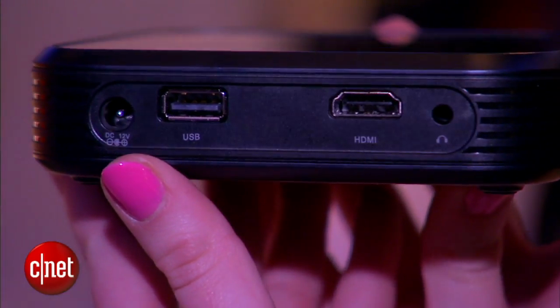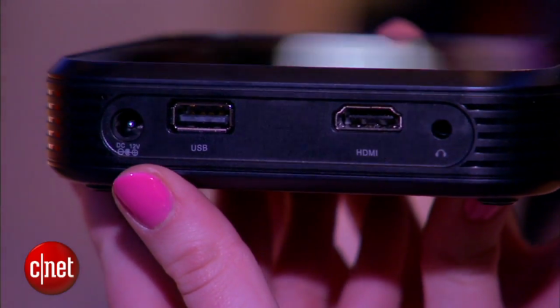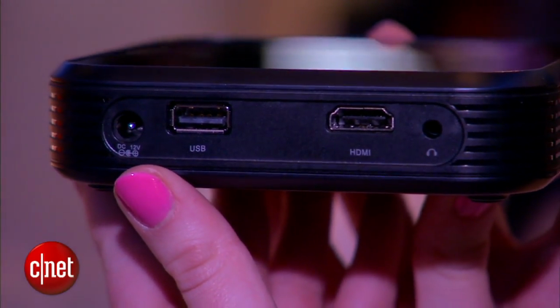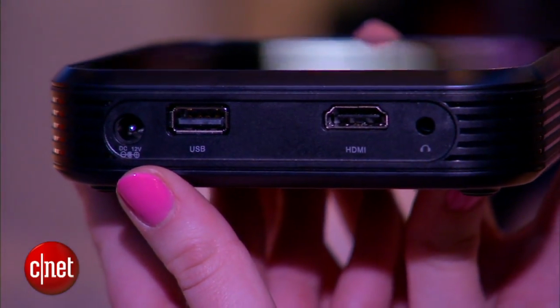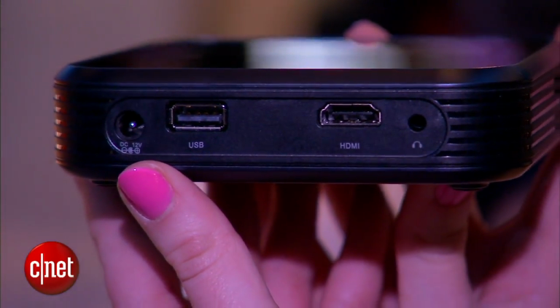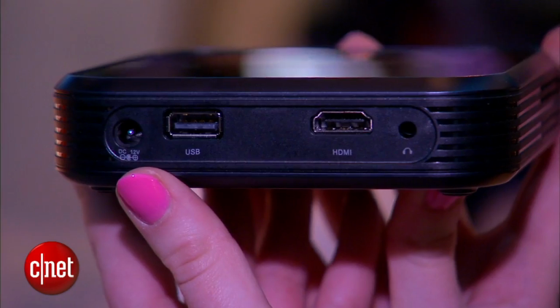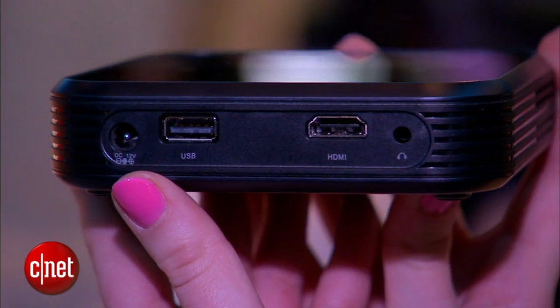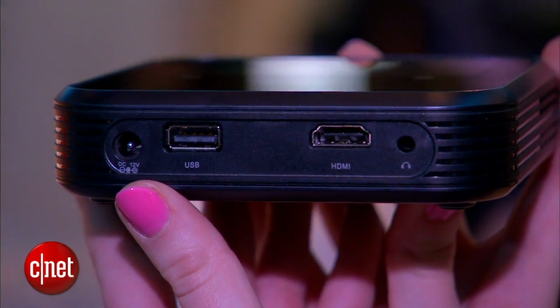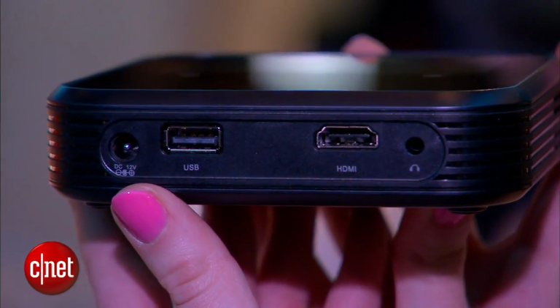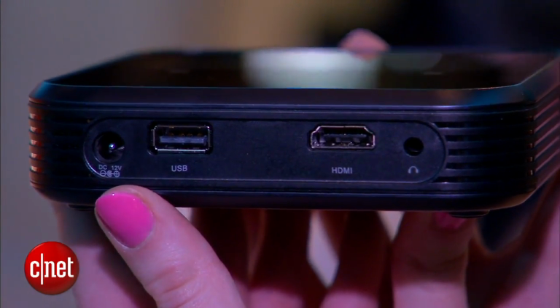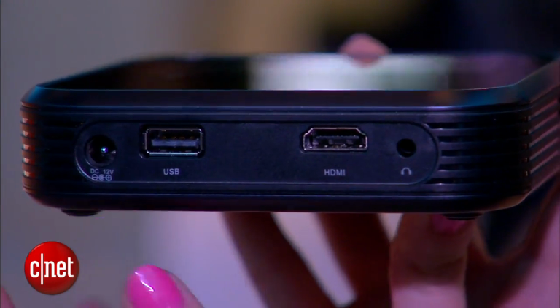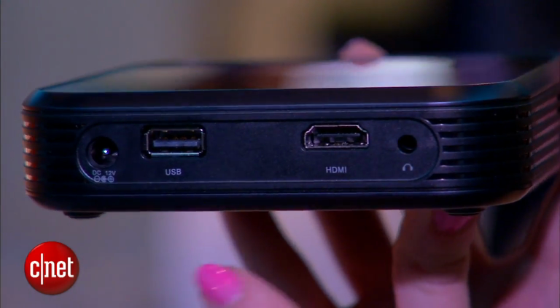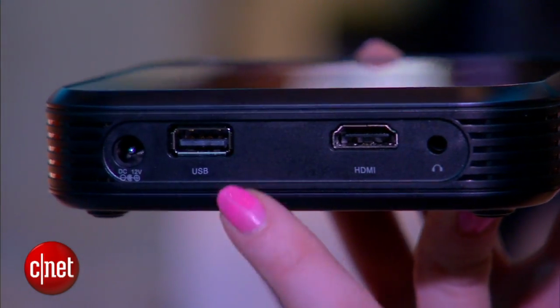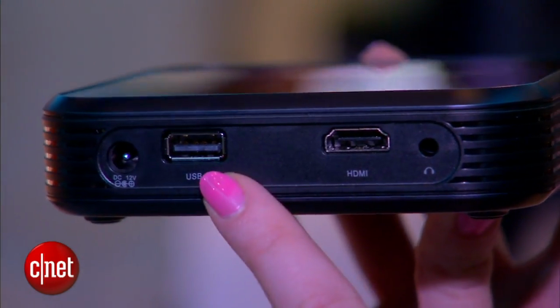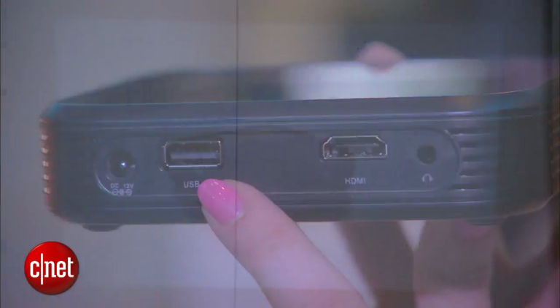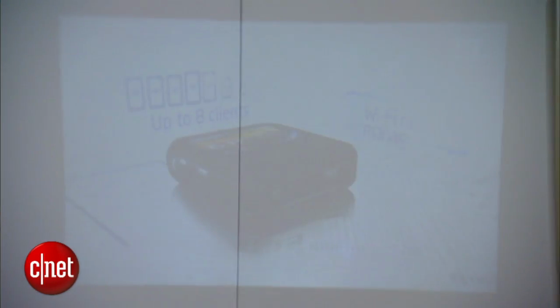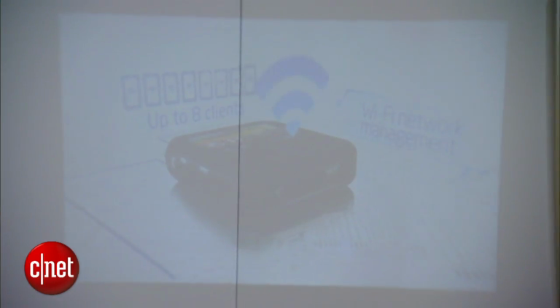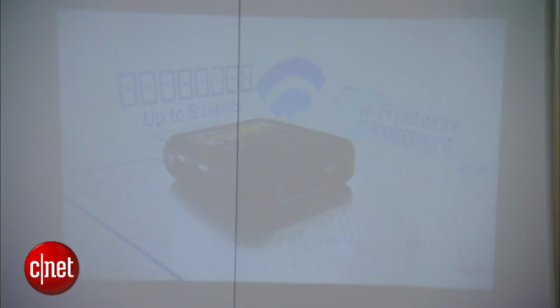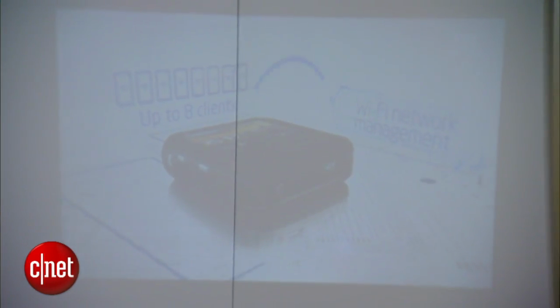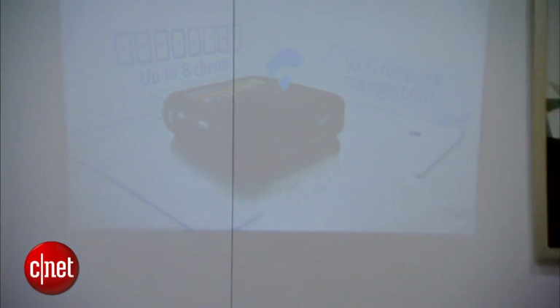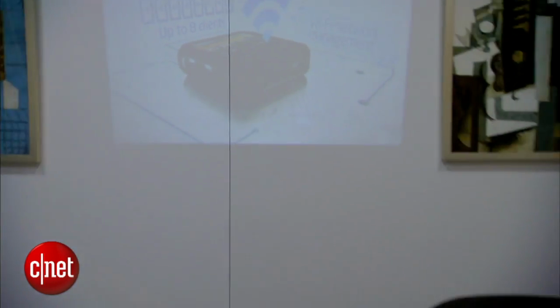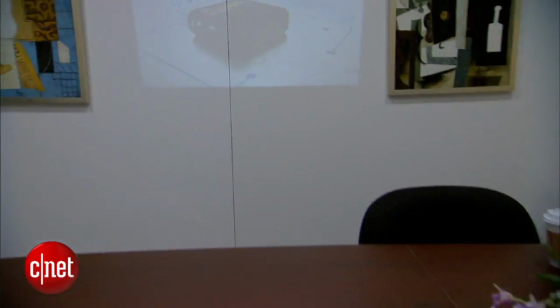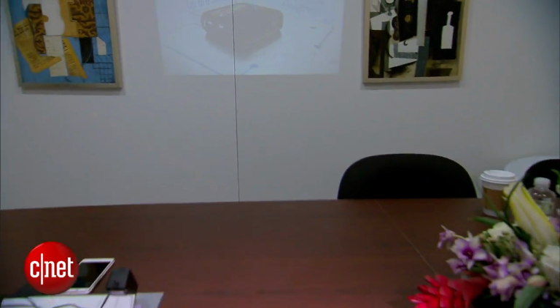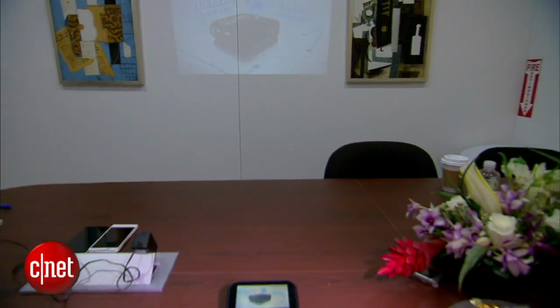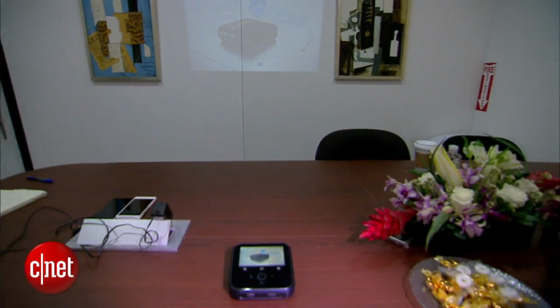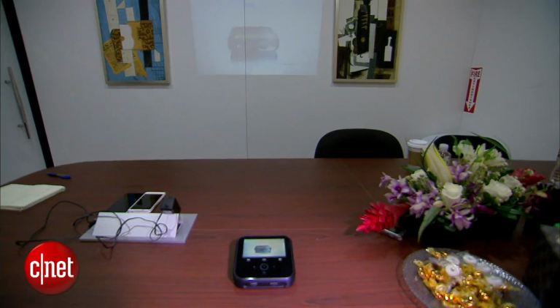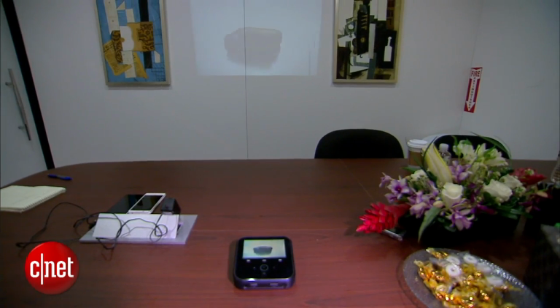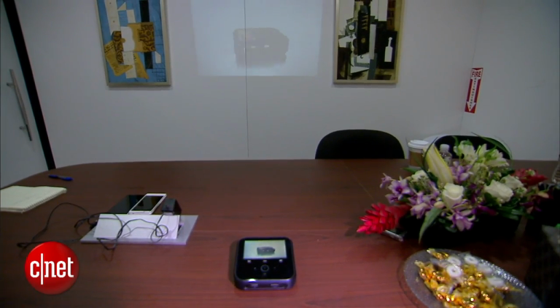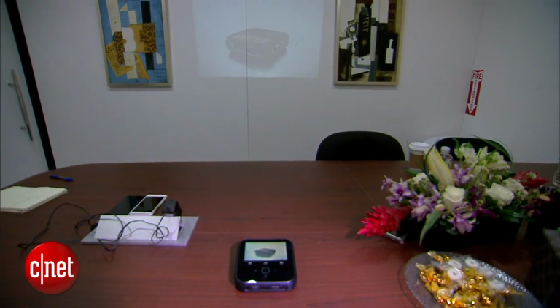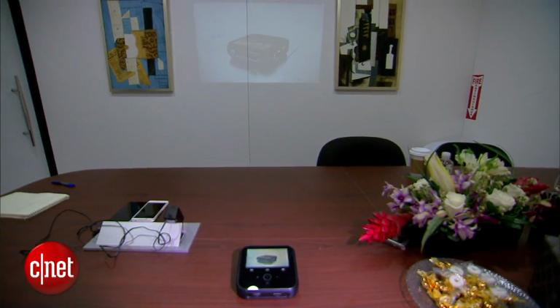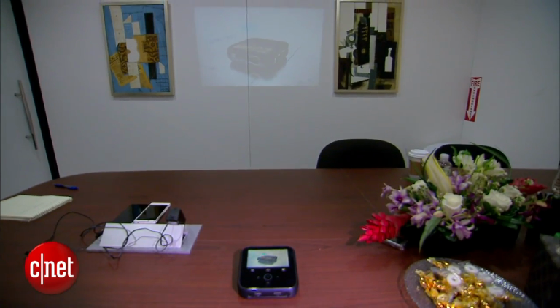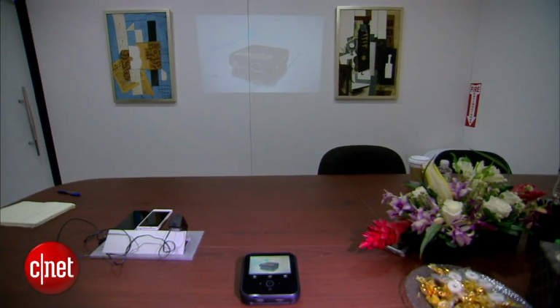On the back there's also an HDMI port that lets you connect it to video game systems like the Xbox or the PlayStation, so you can project your game.